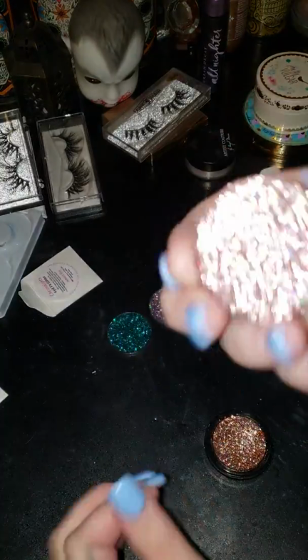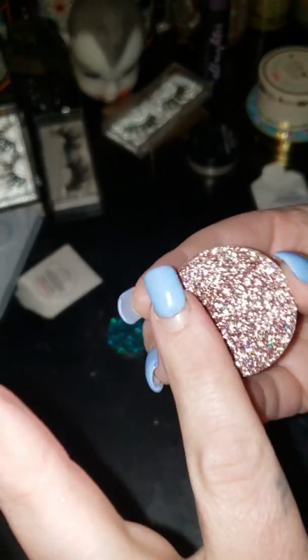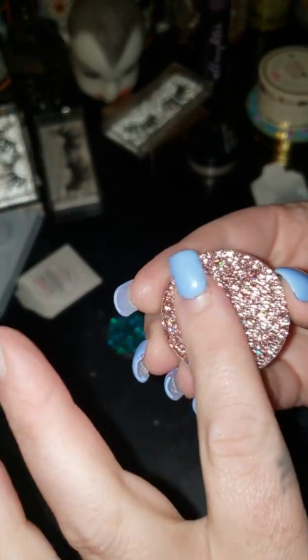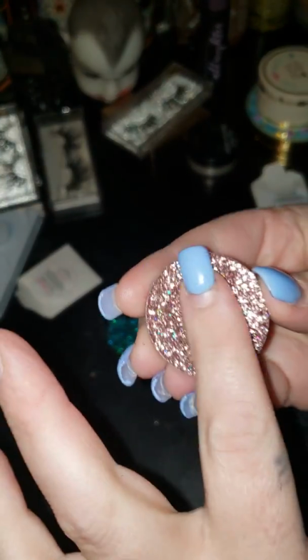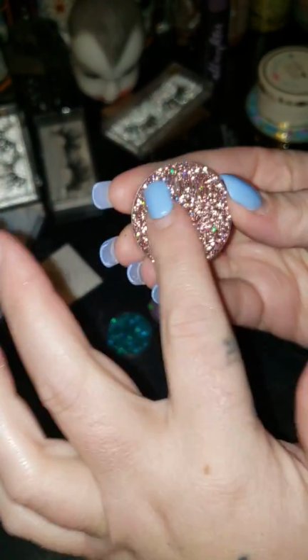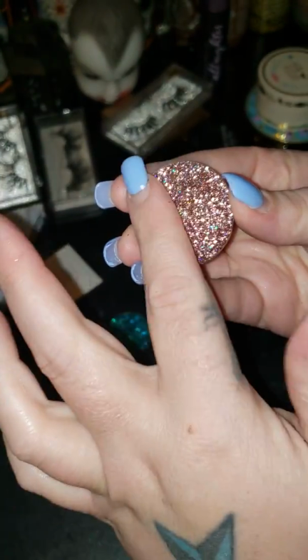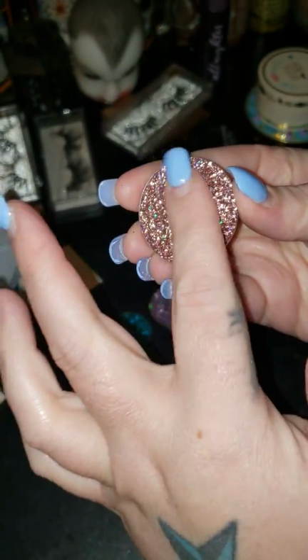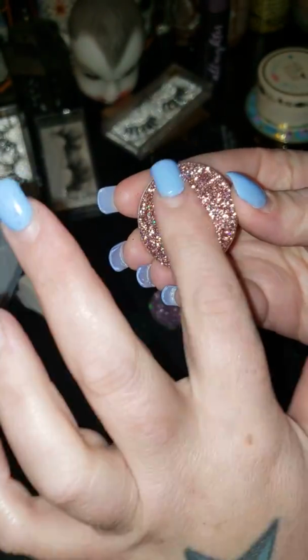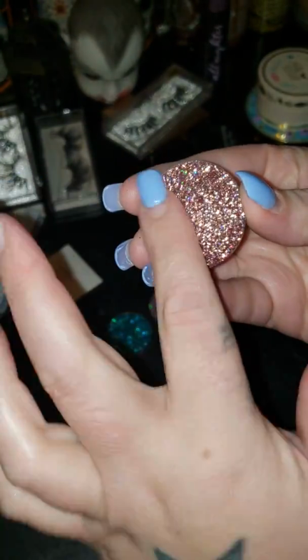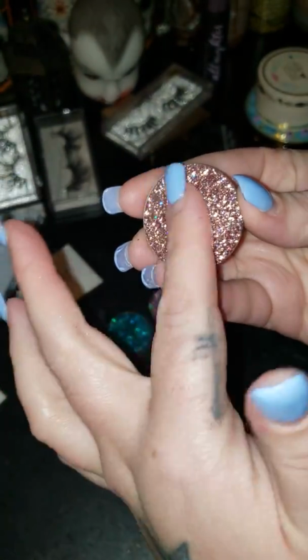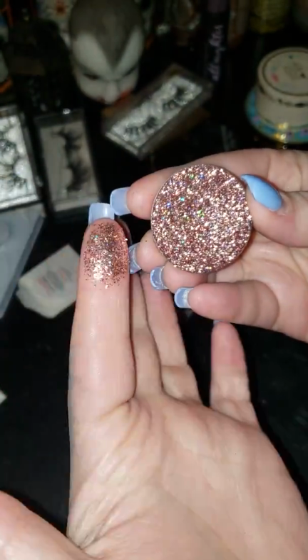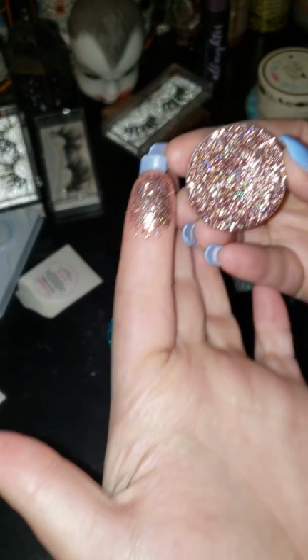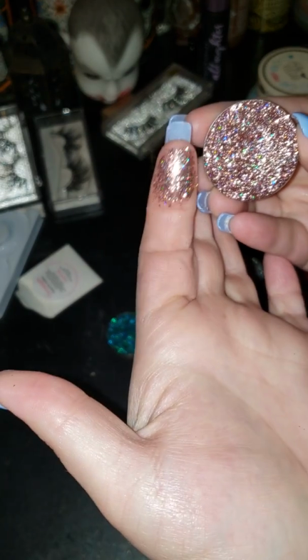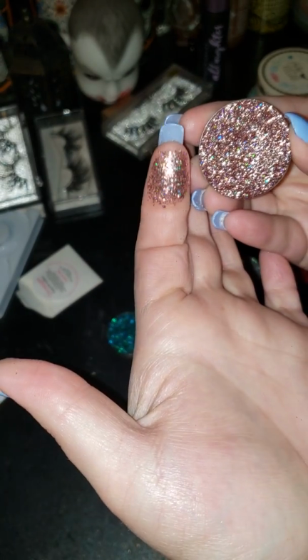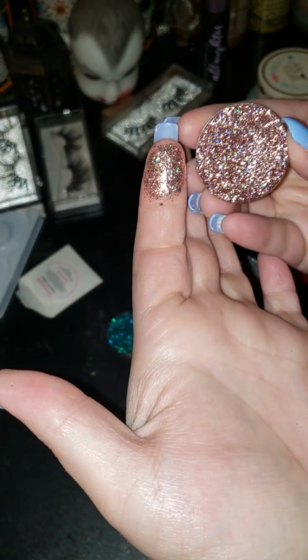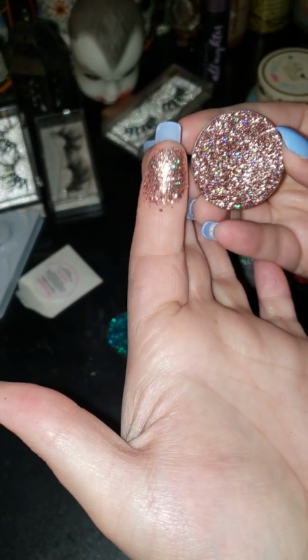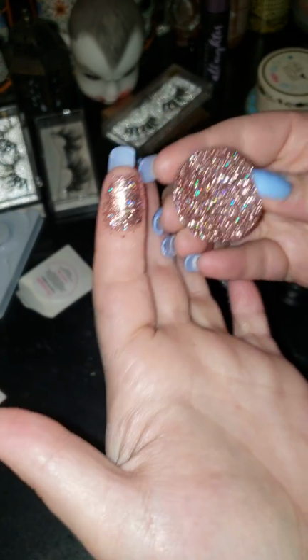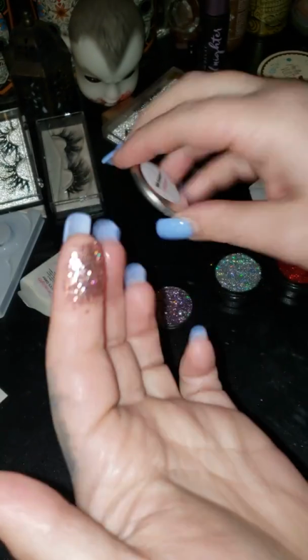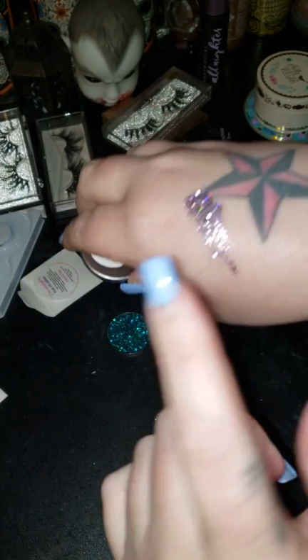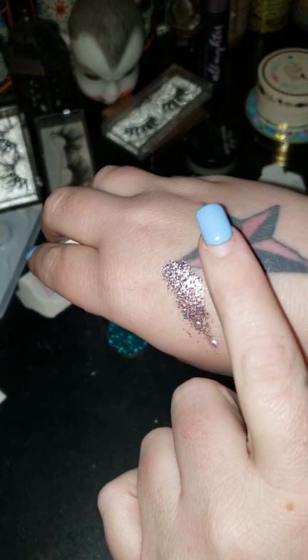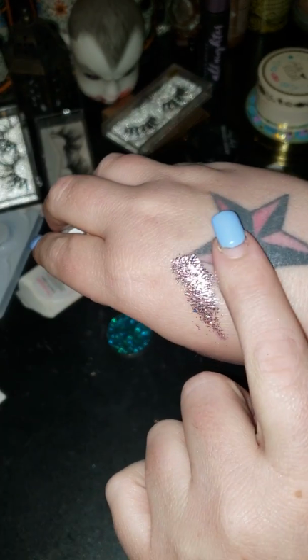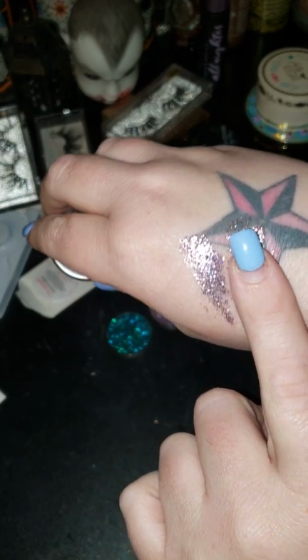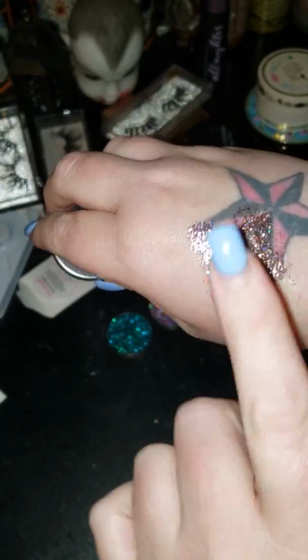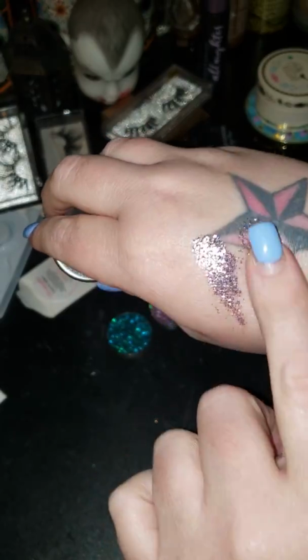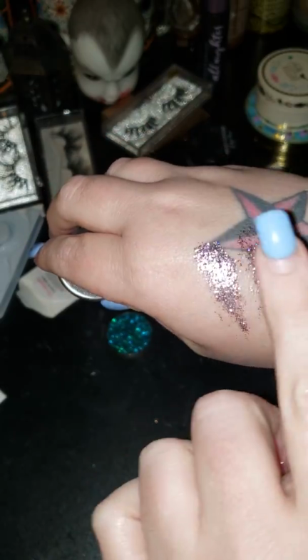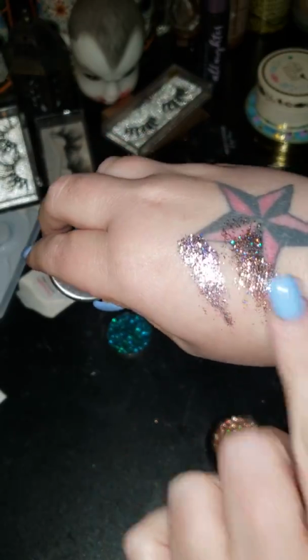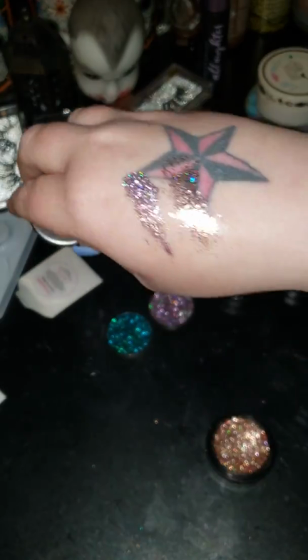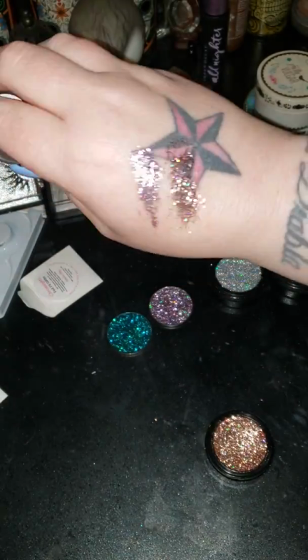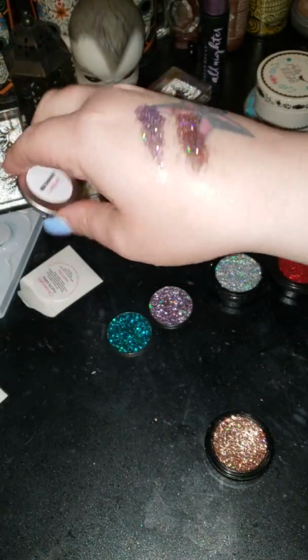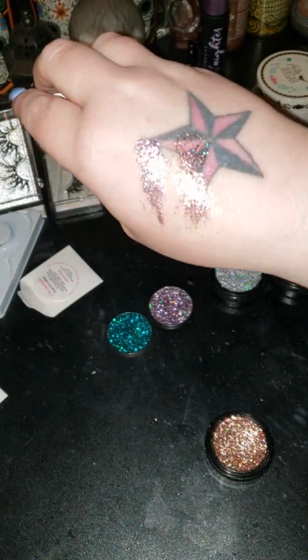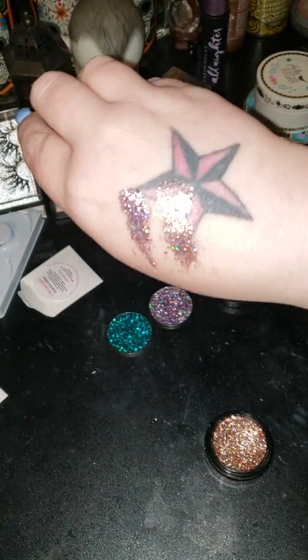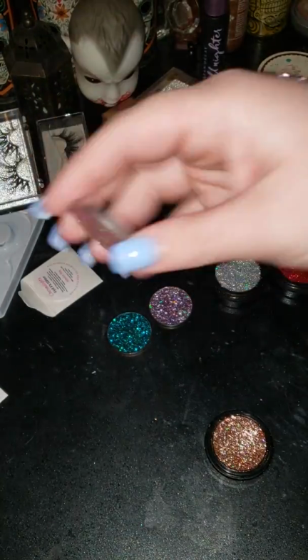This one's Candyland. This green one doesn't swatch that great. I've noticed that the darker colors, they don't swatch super great, but they do still get the job done. It's so beautiful. I love it.